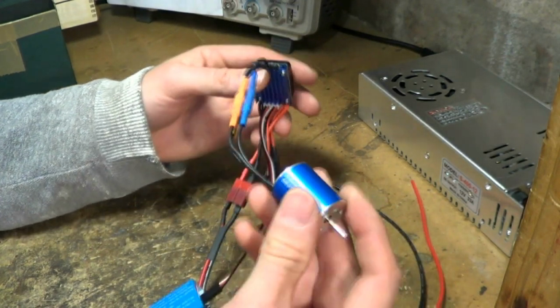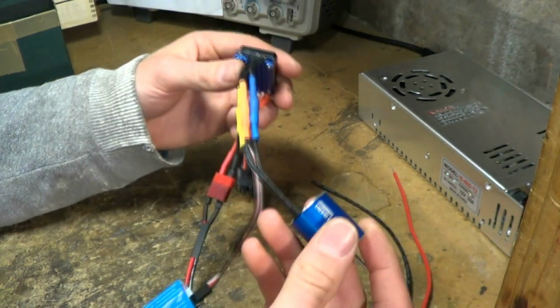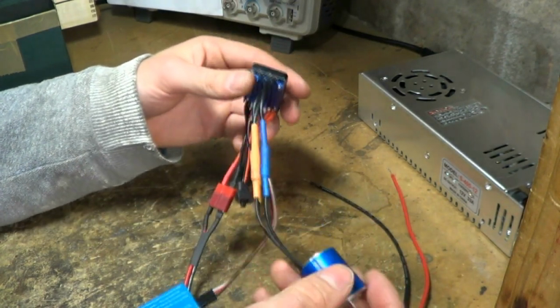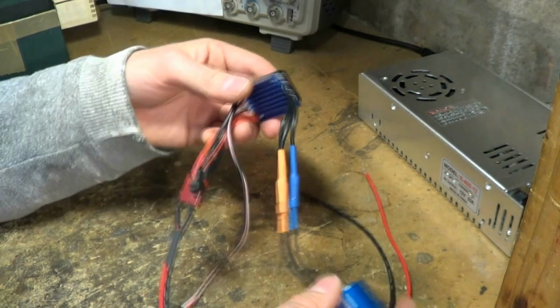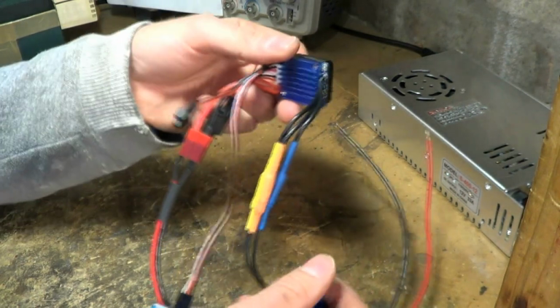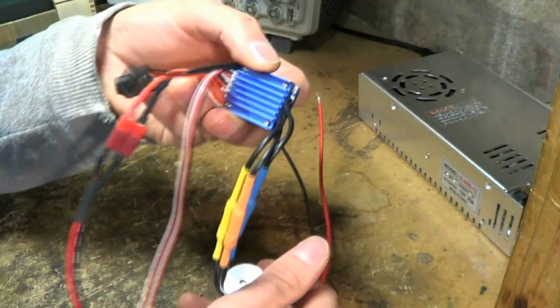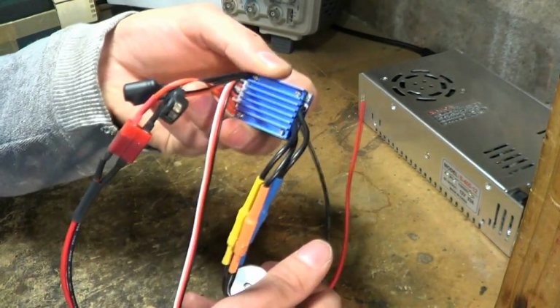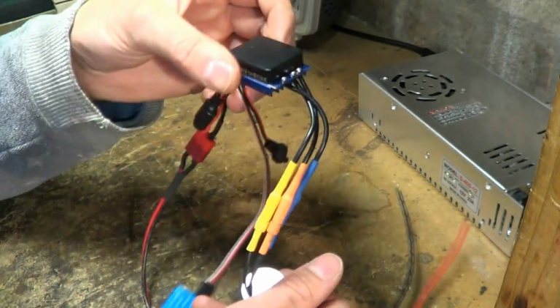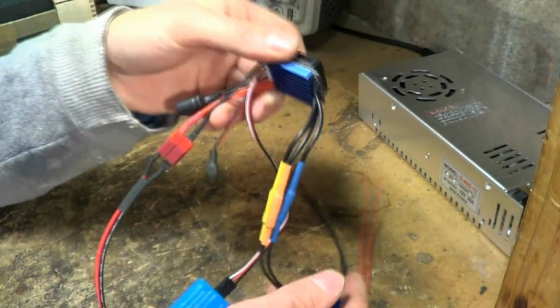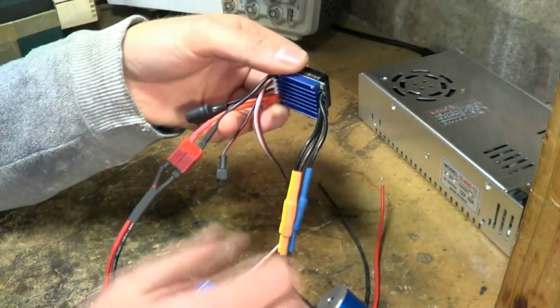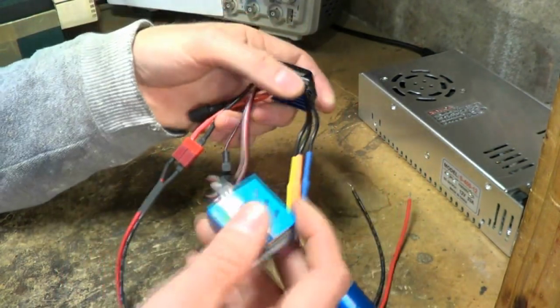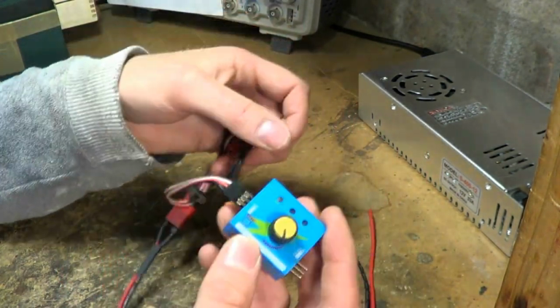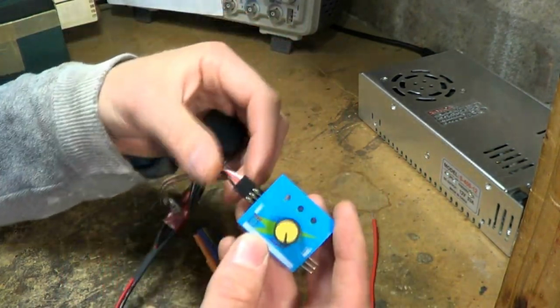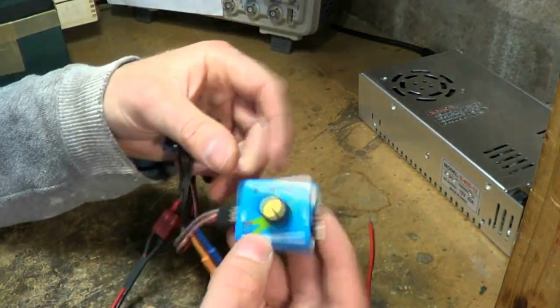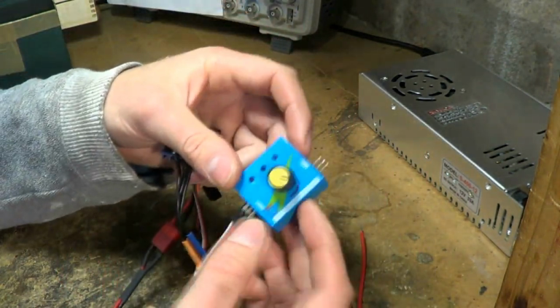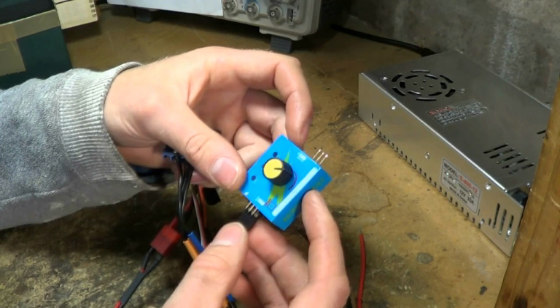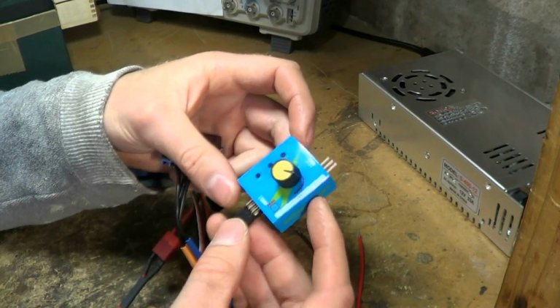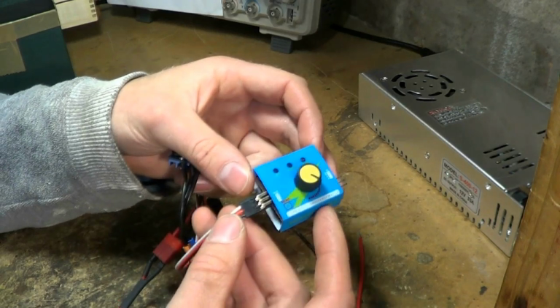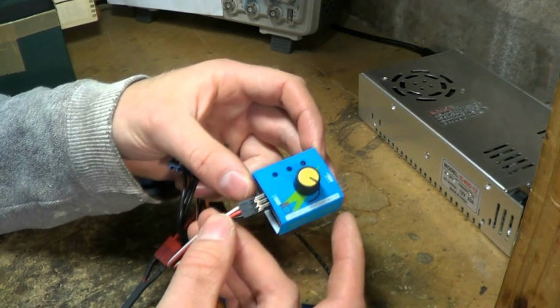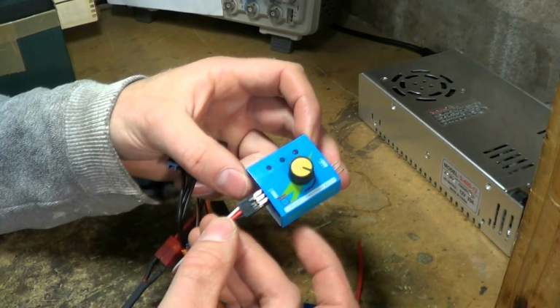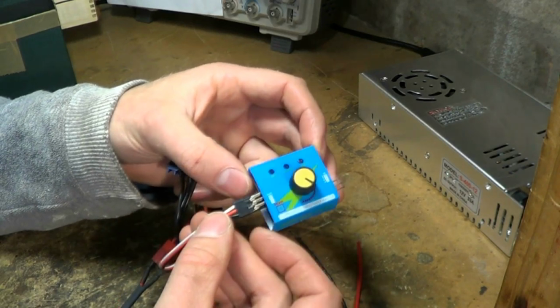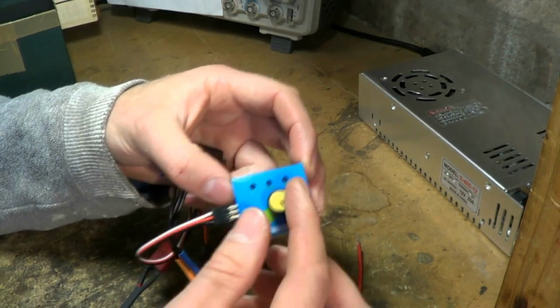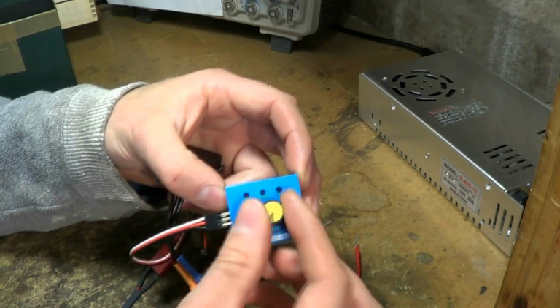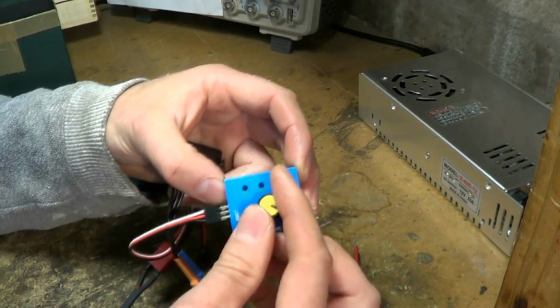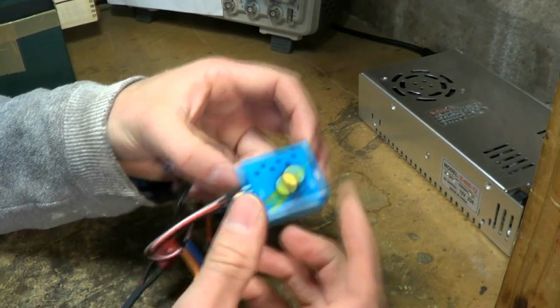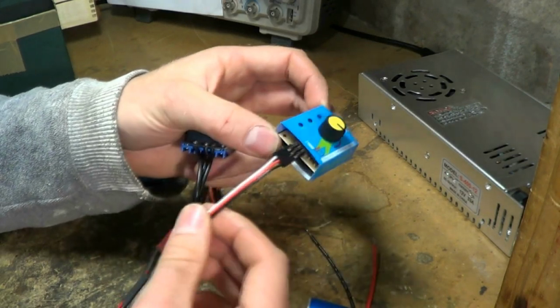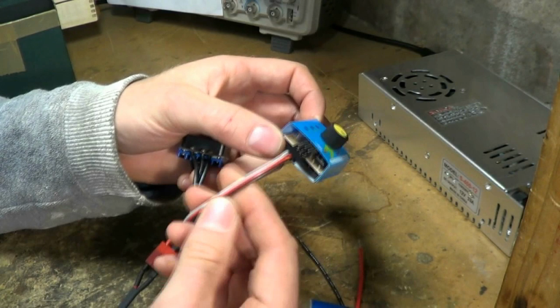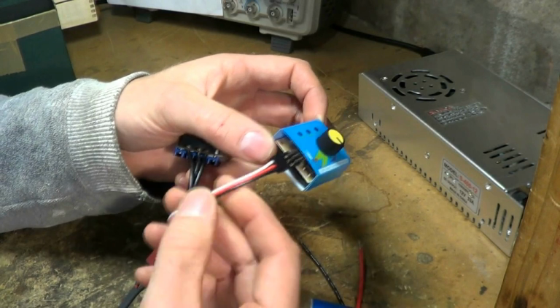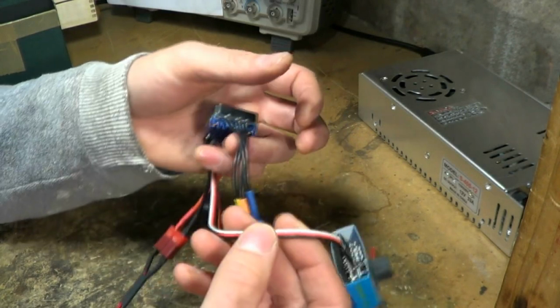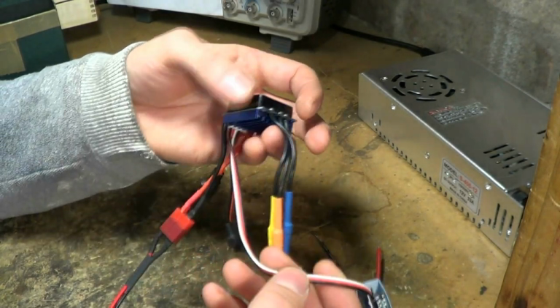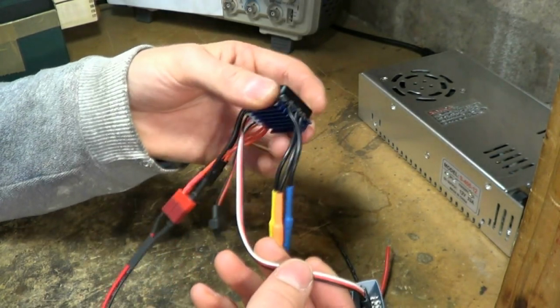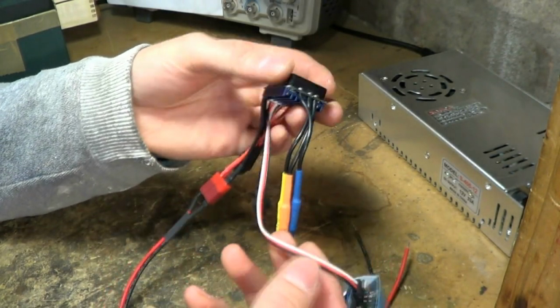I've got the motor itself, a speed controller, and what's called a servo tester, which is just a manual way of producing the signals required for the speed controller.